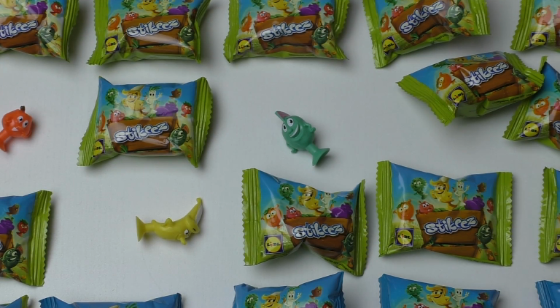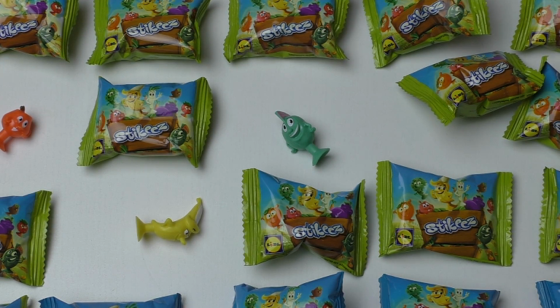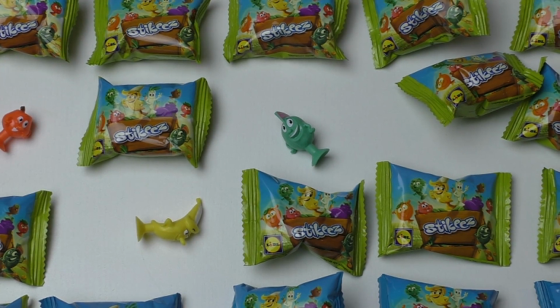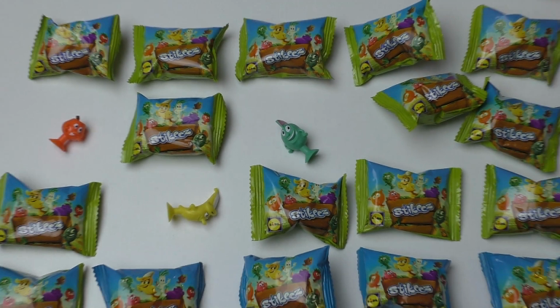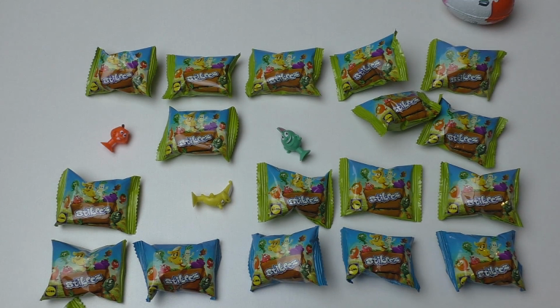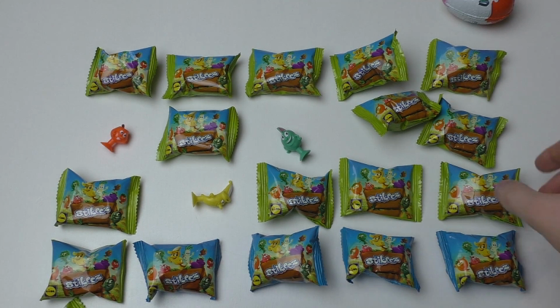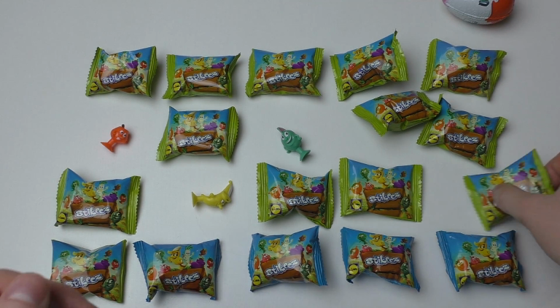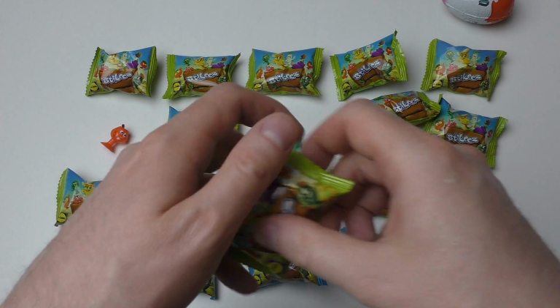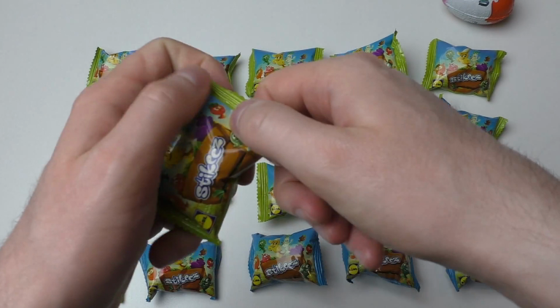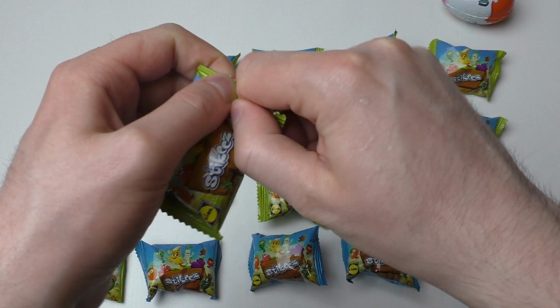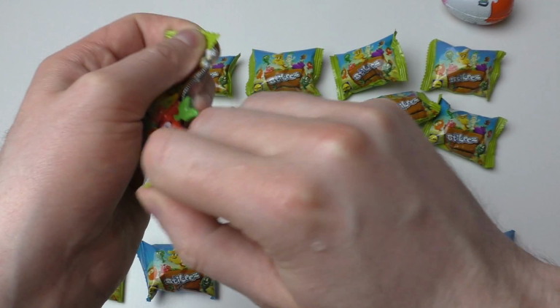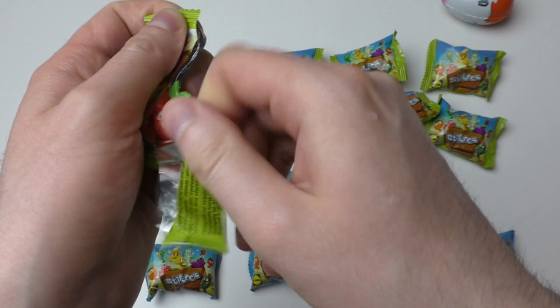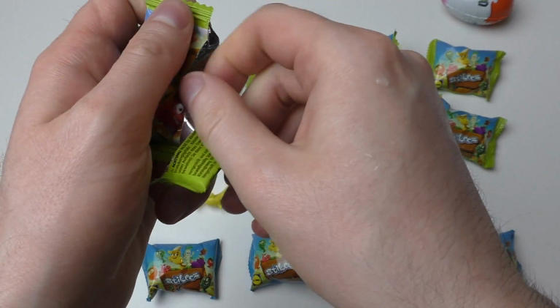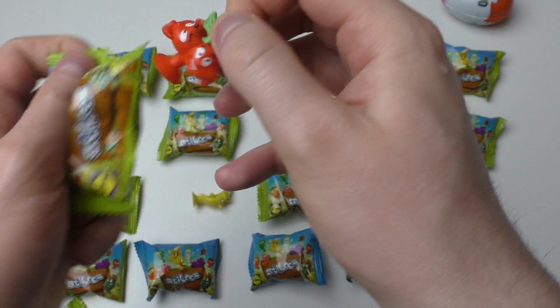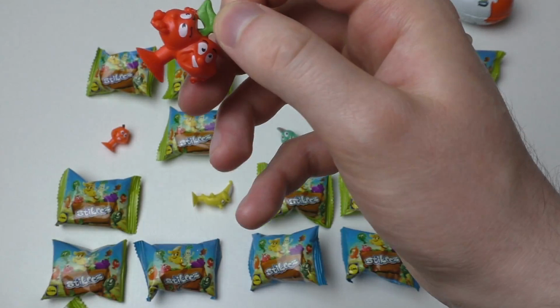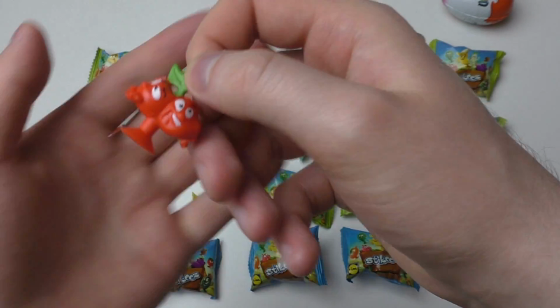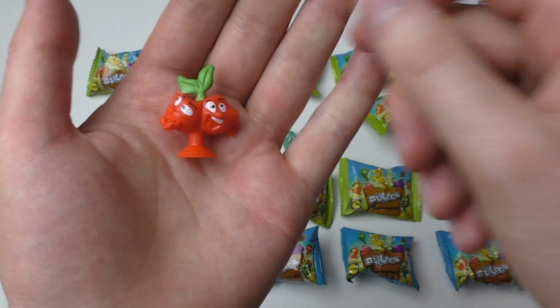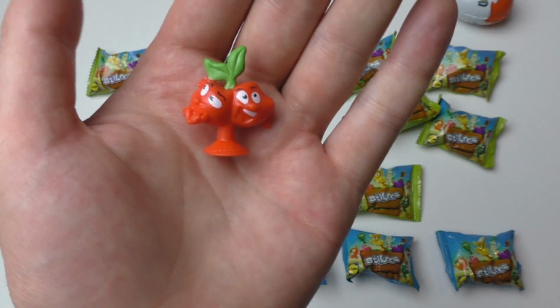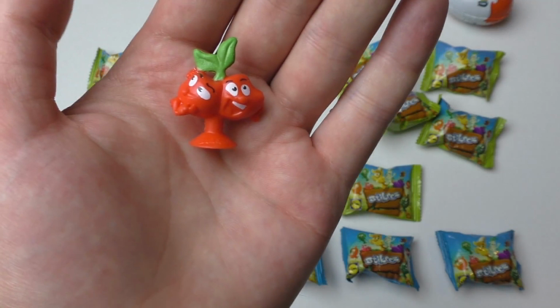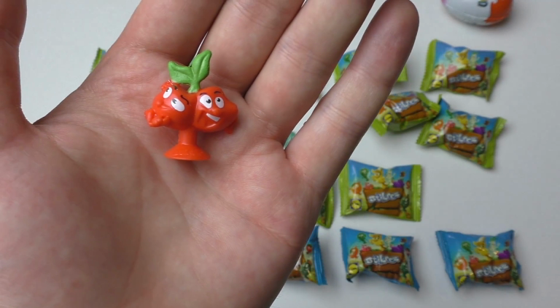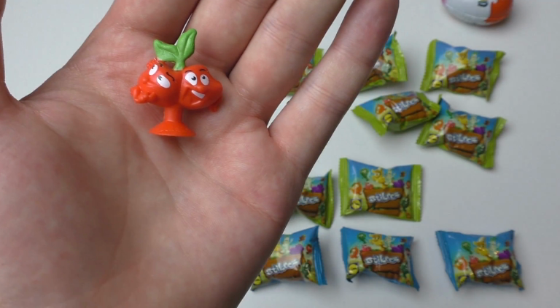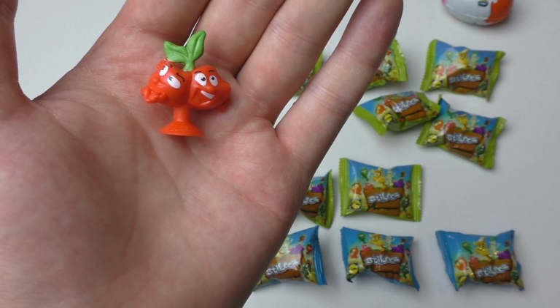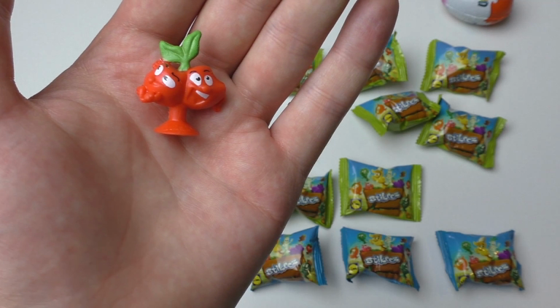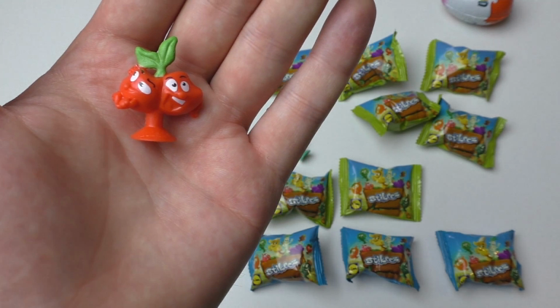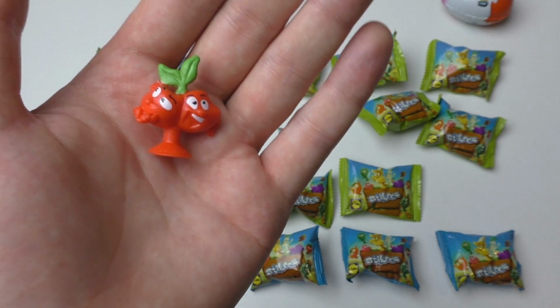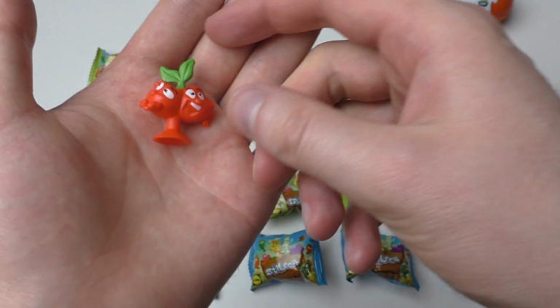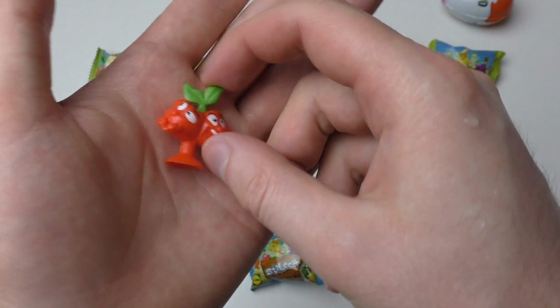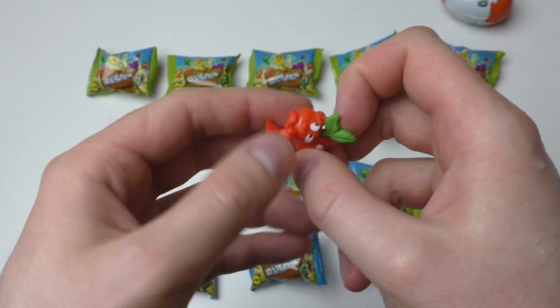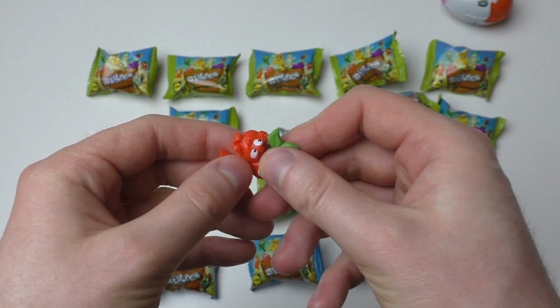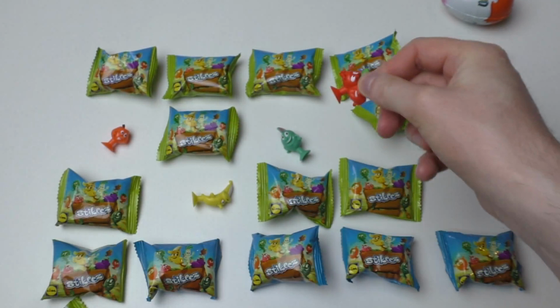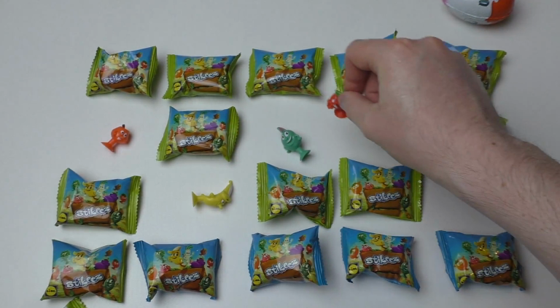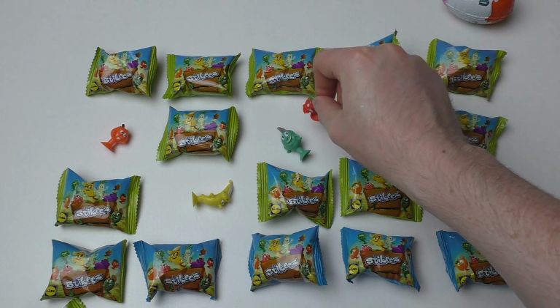Anyways, let's continue. This is obviously cherry, and cherry comes in a pear. It's called Stickies because you can stick it.